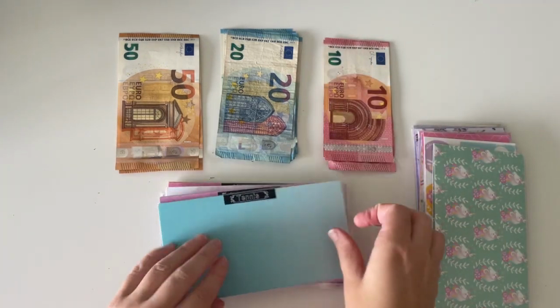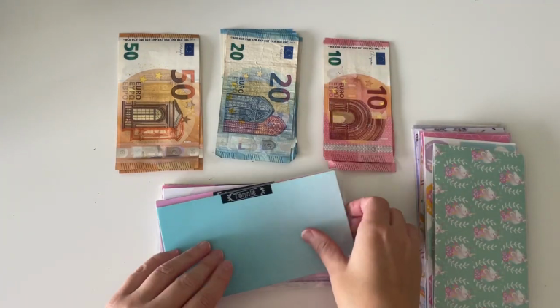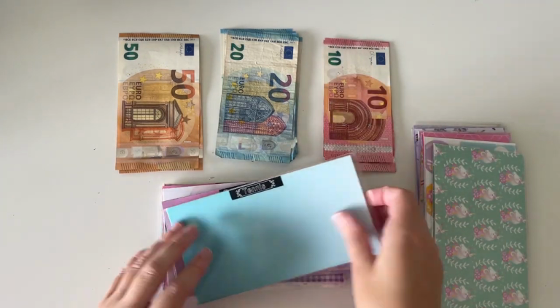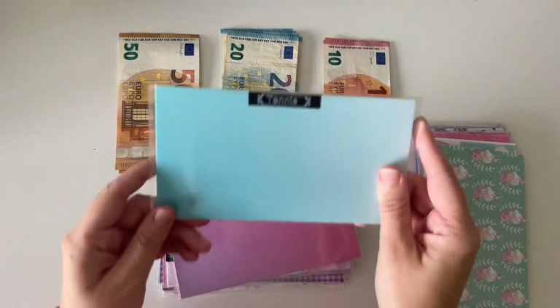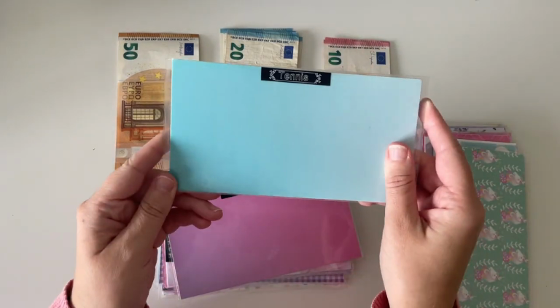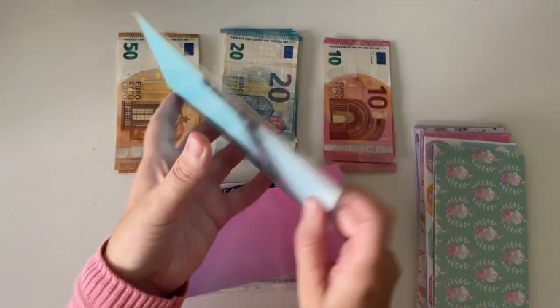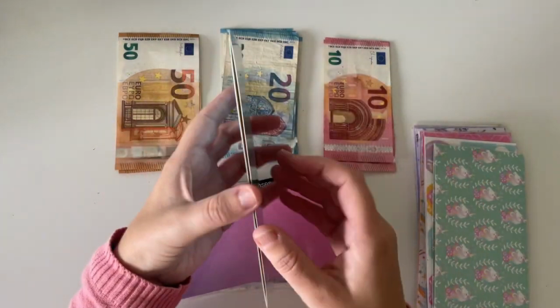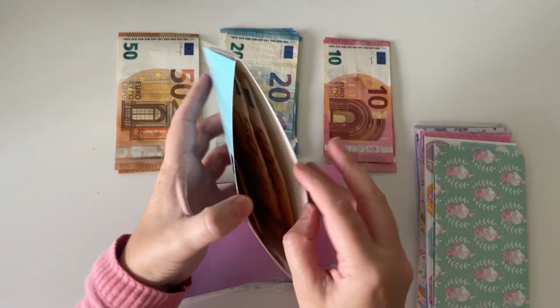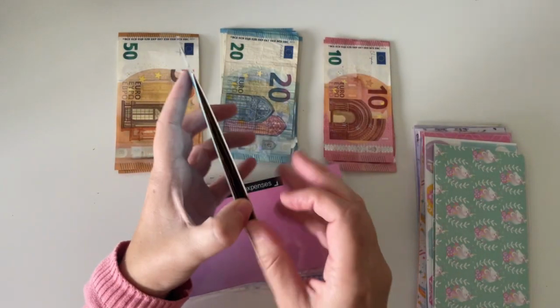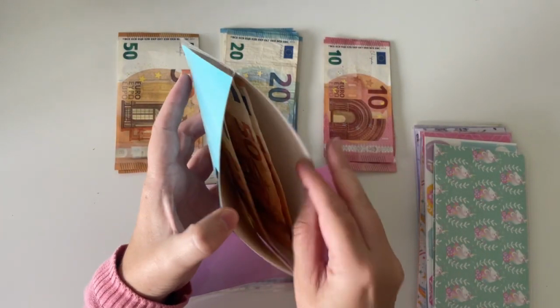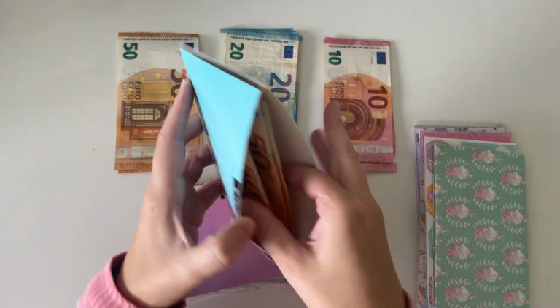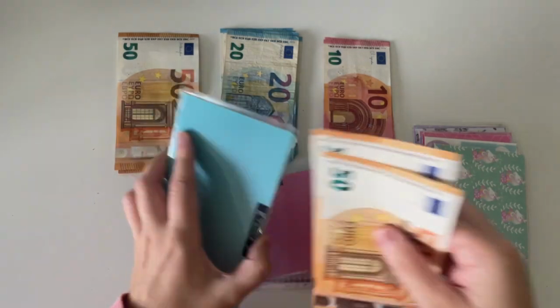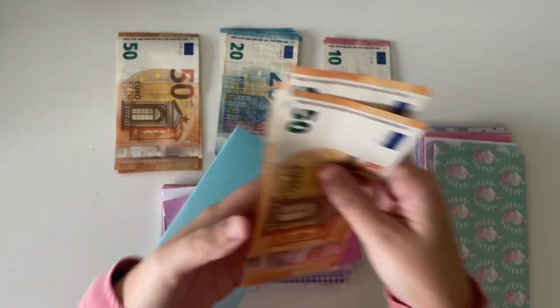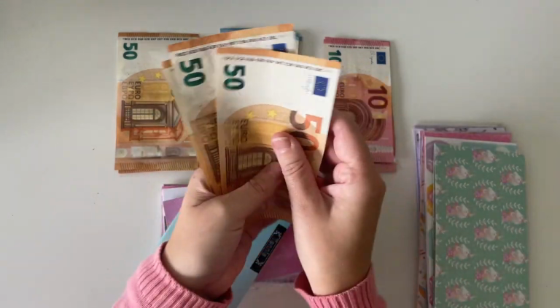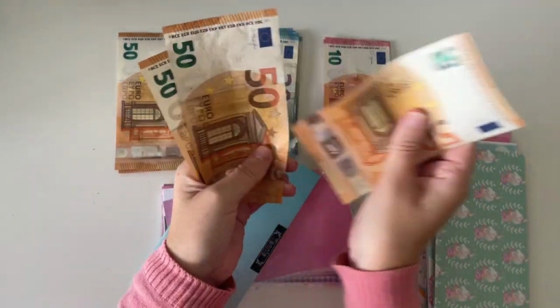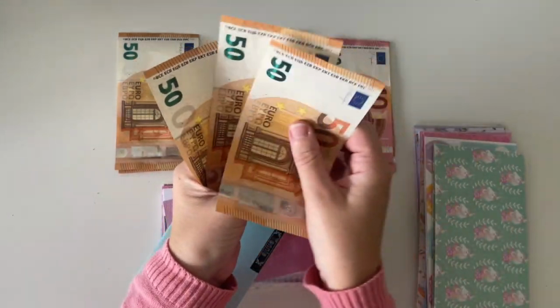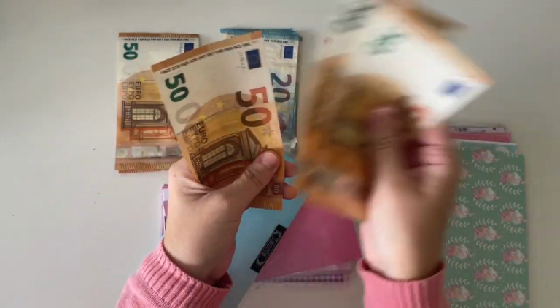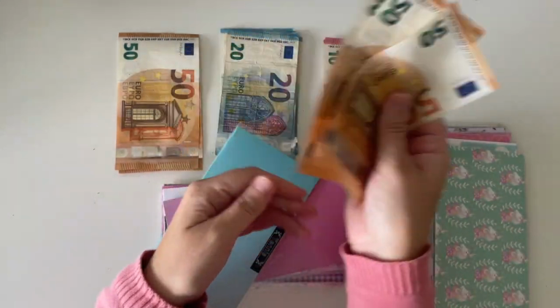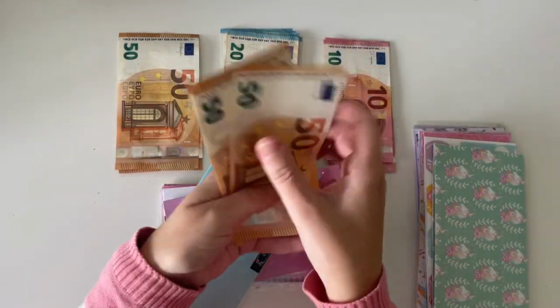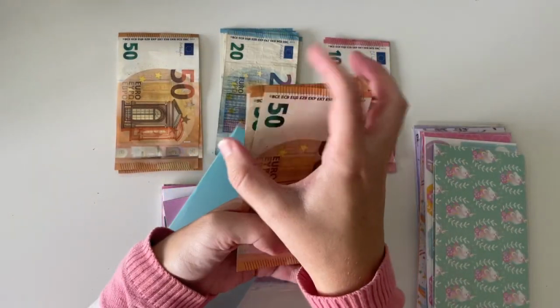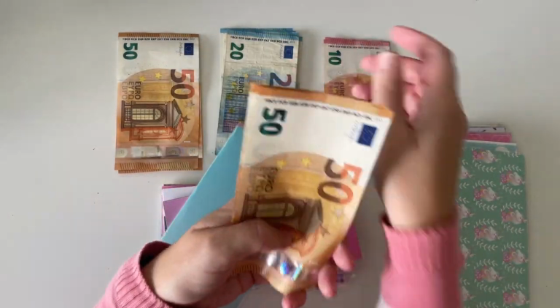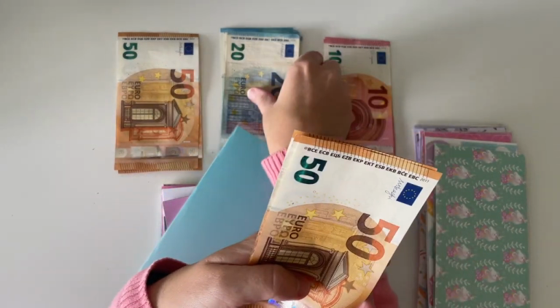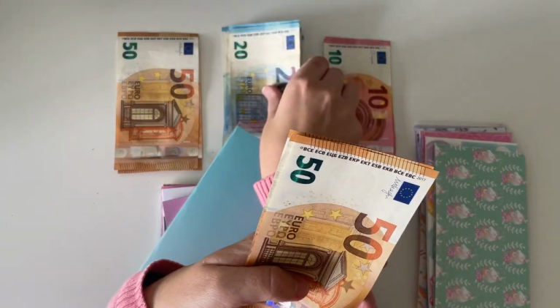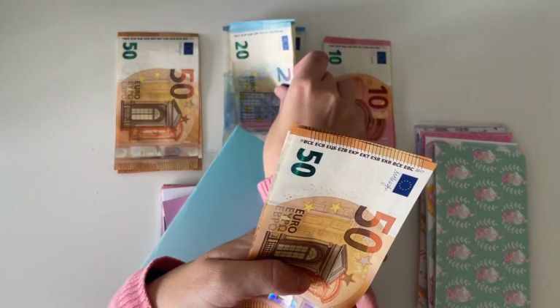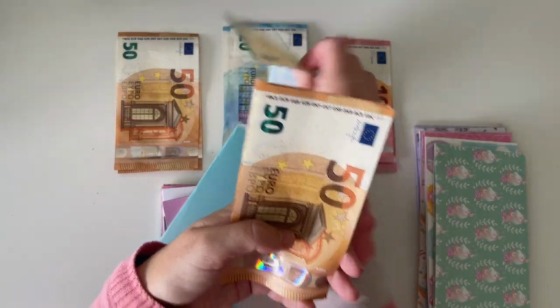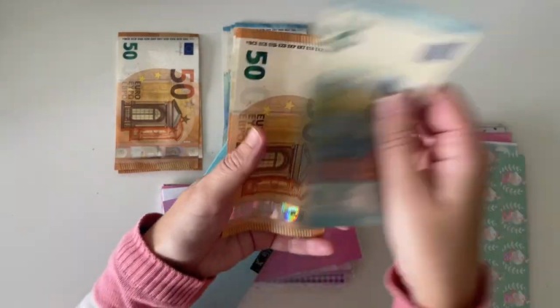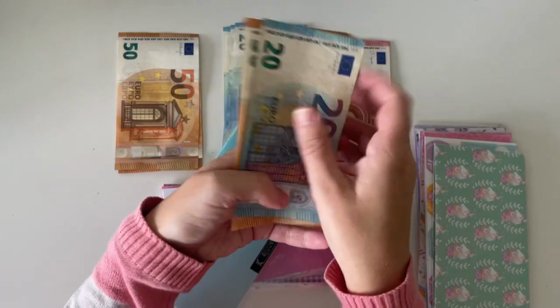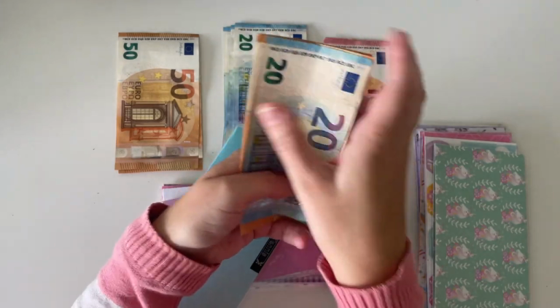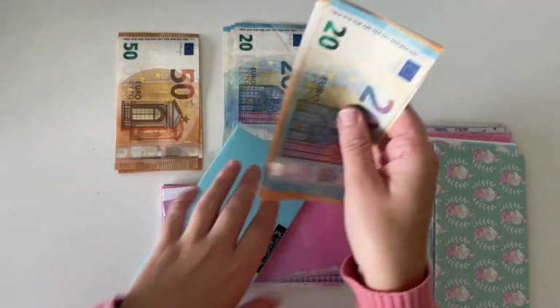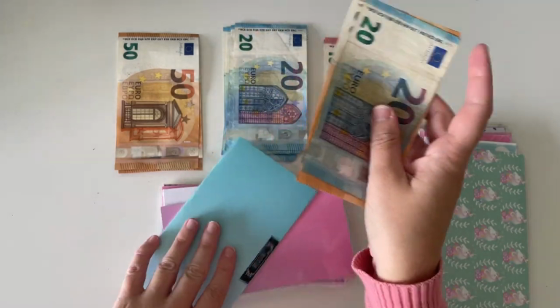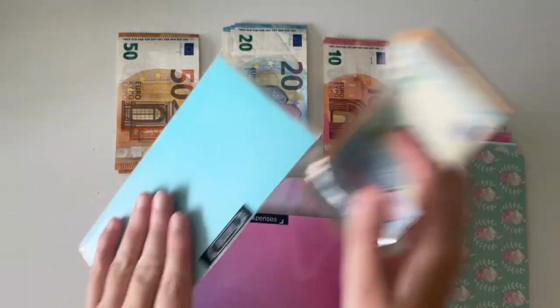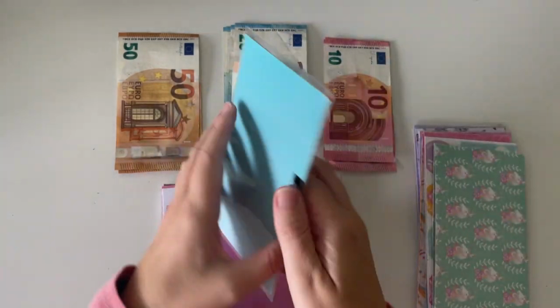Next up is my tennis club envelope and tennis has €150. I'm adding €20, so that's €170 in here.